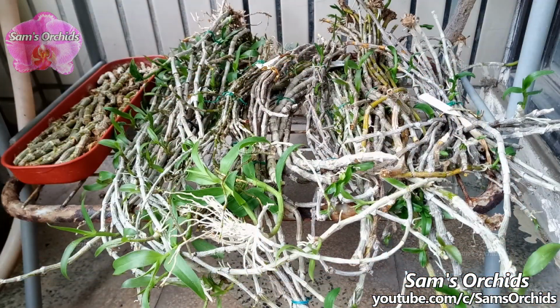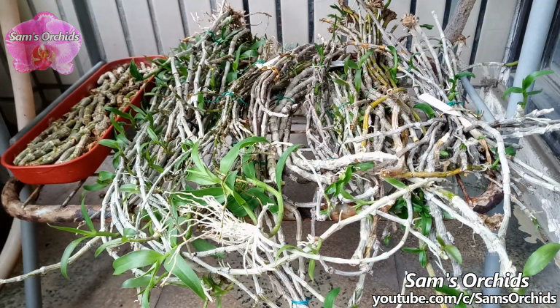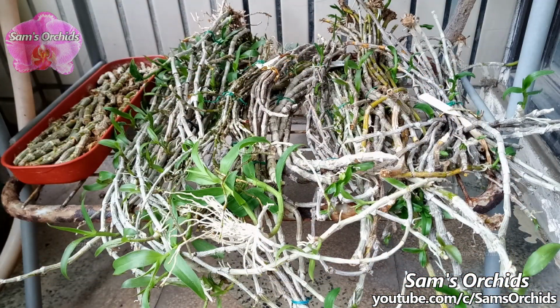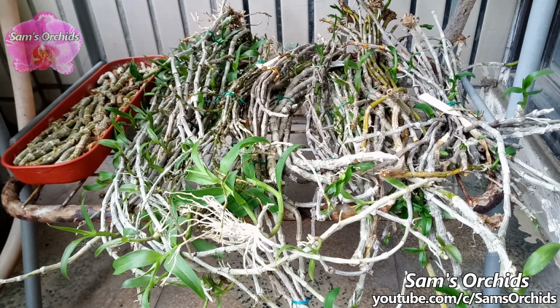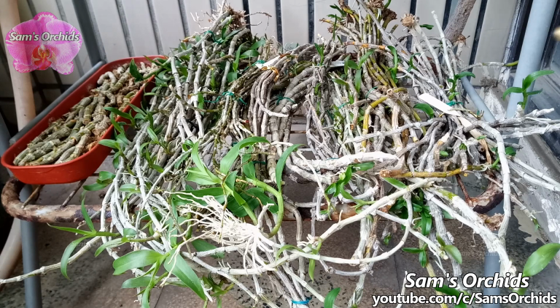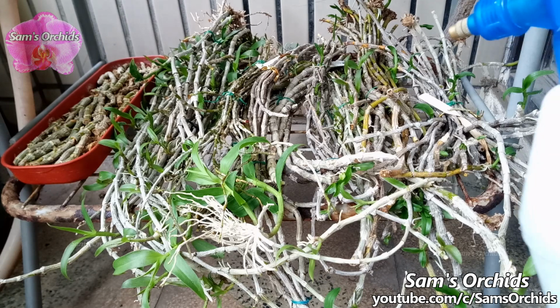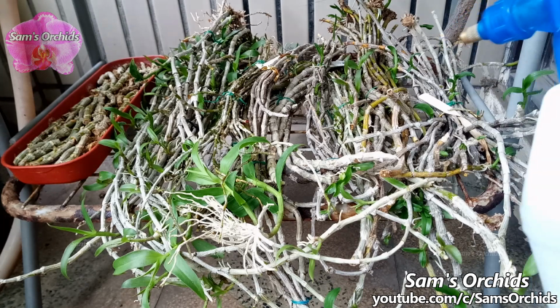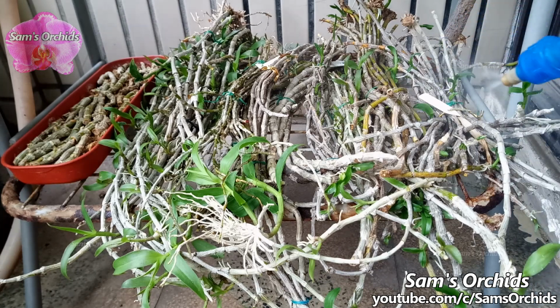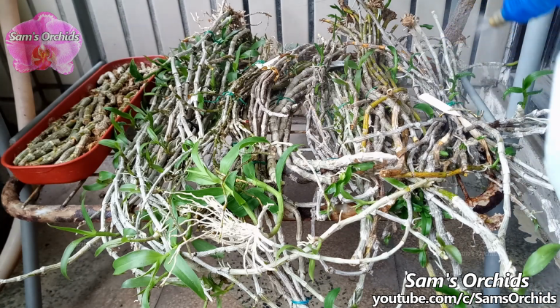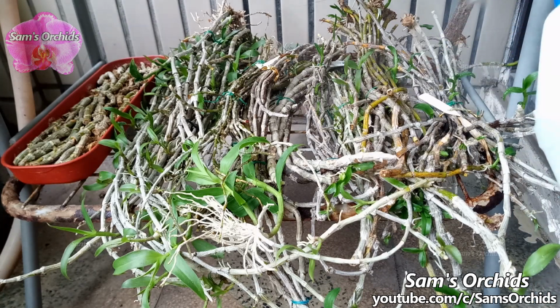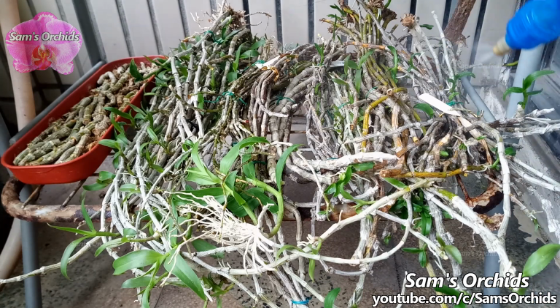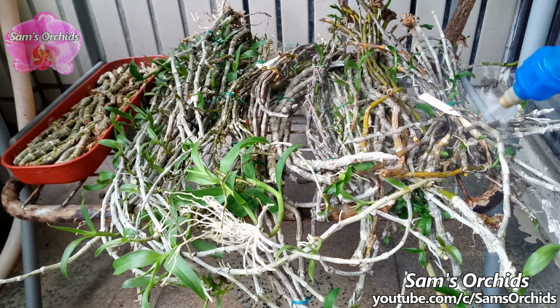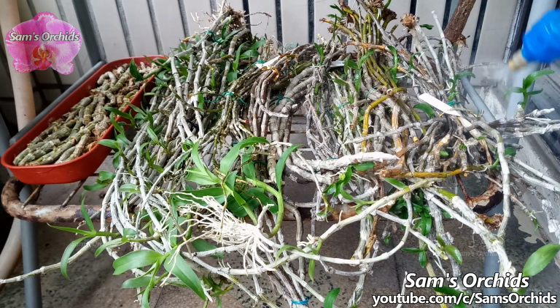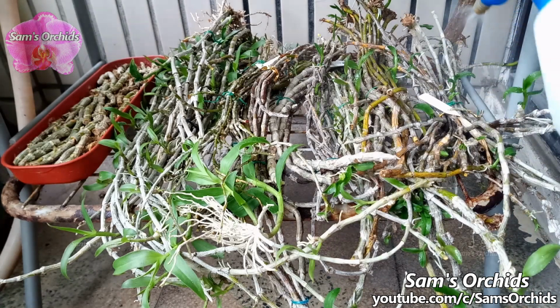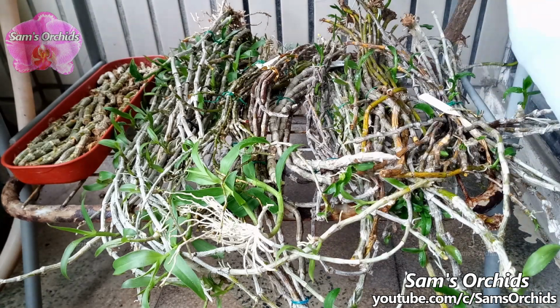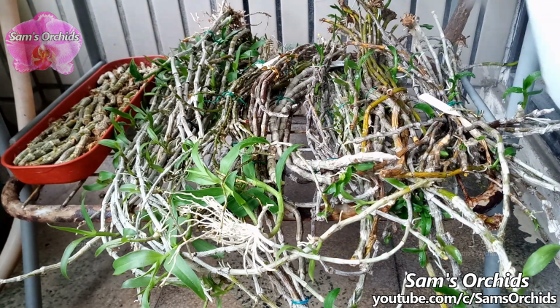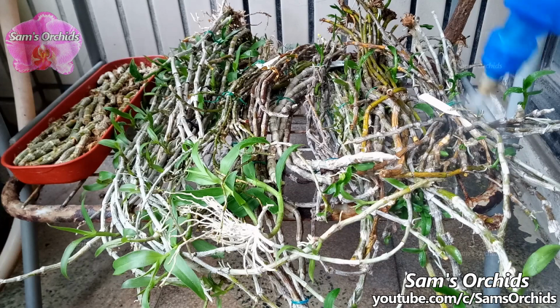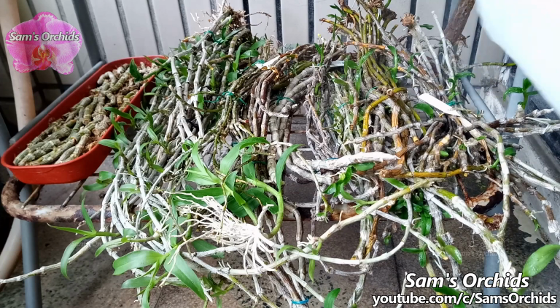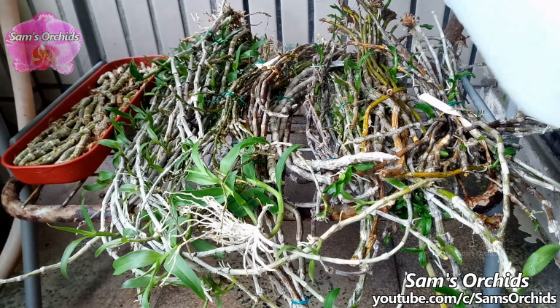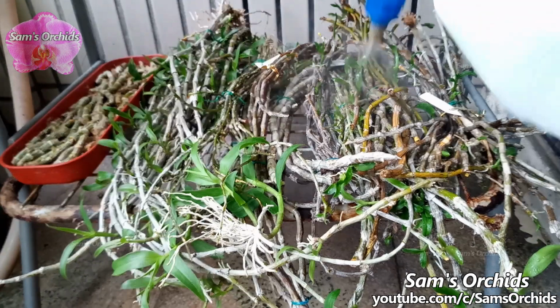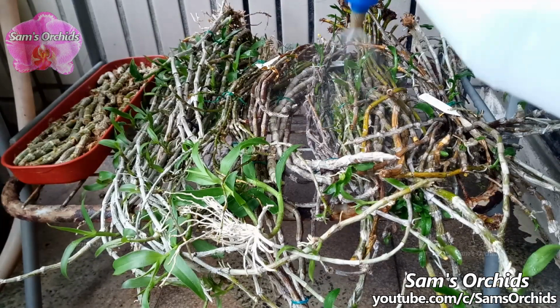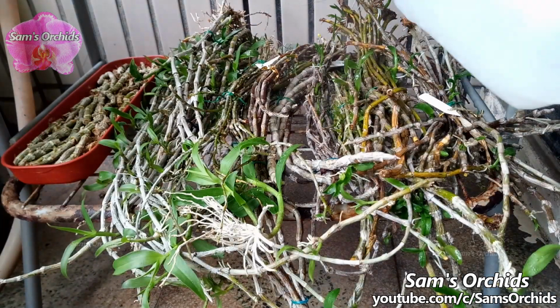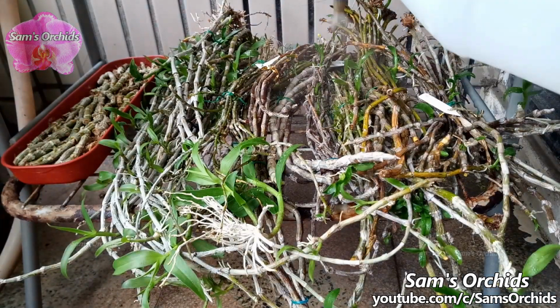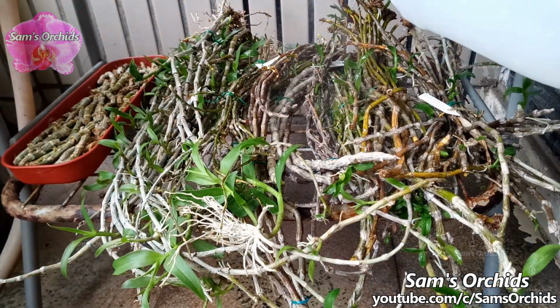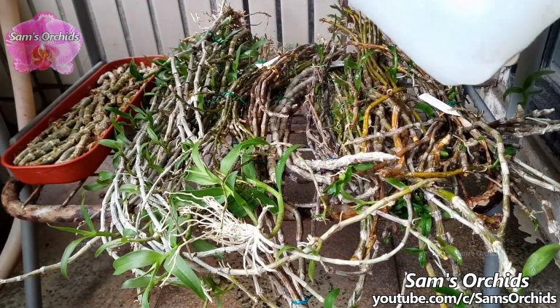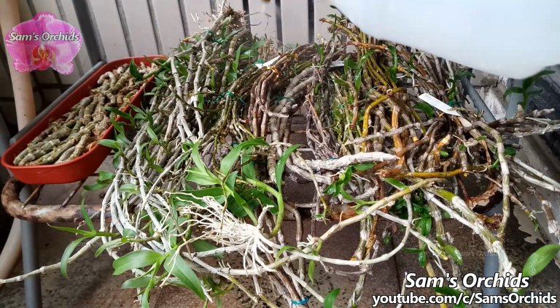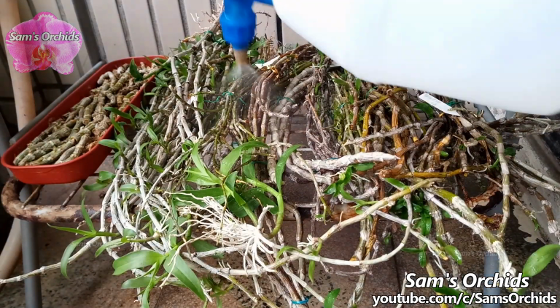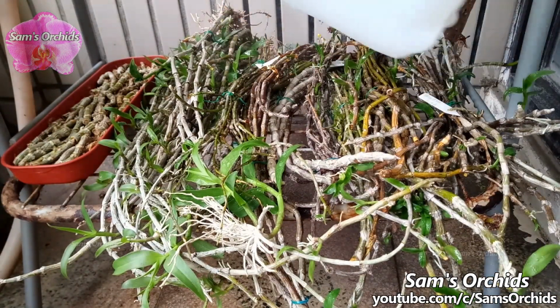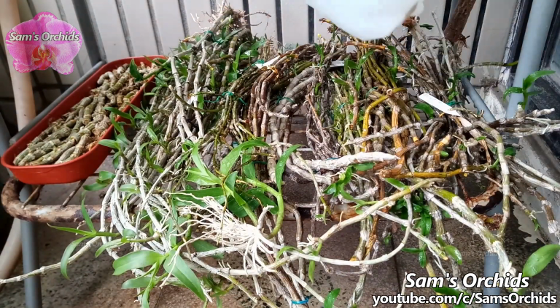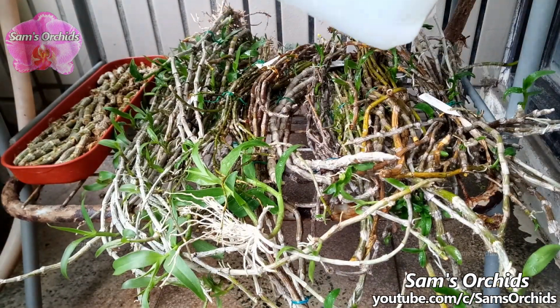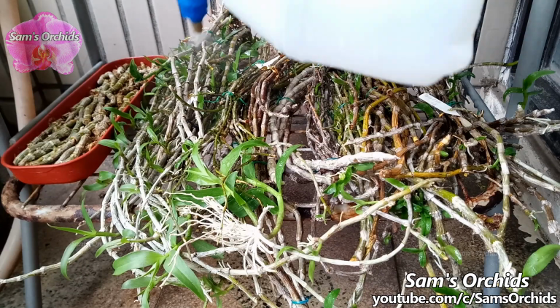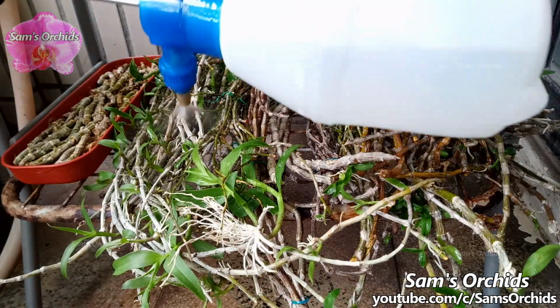If you are lazy like I am, you can also bundle the old pseudobulbs and place them on a mesh shelf. Spray the pseudobulbs once or twice a day when they are dry.